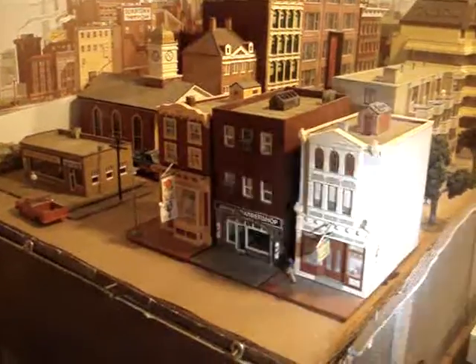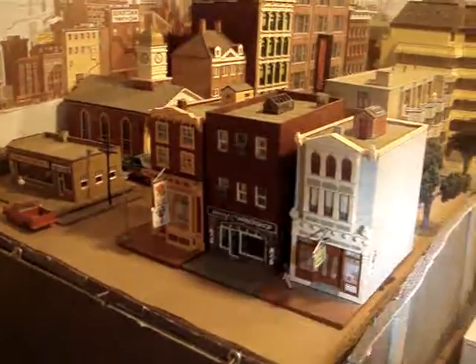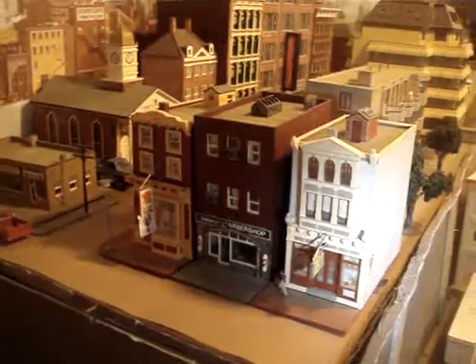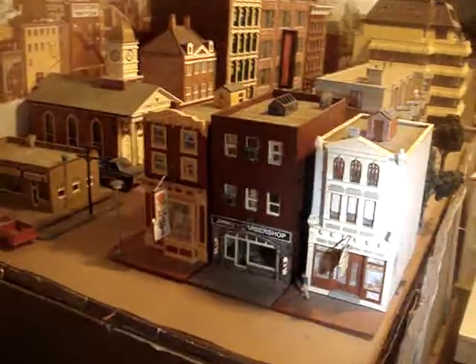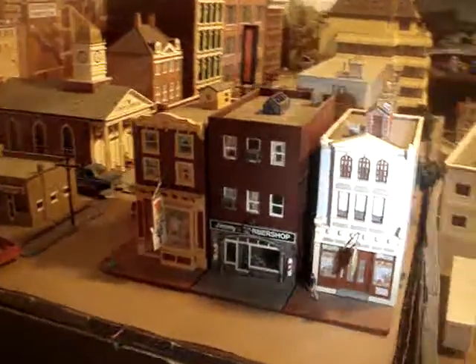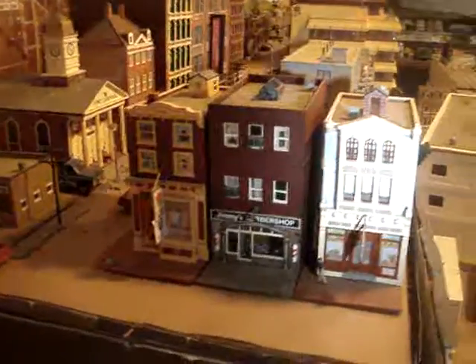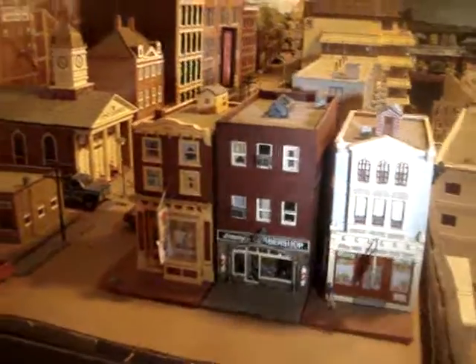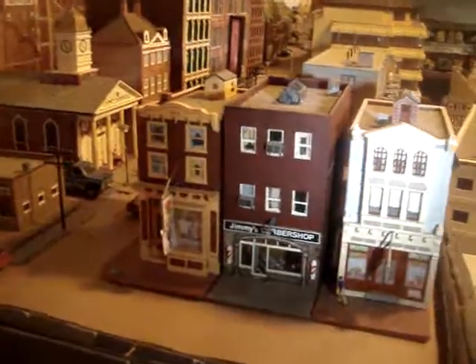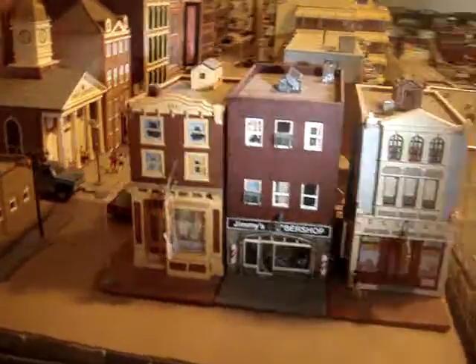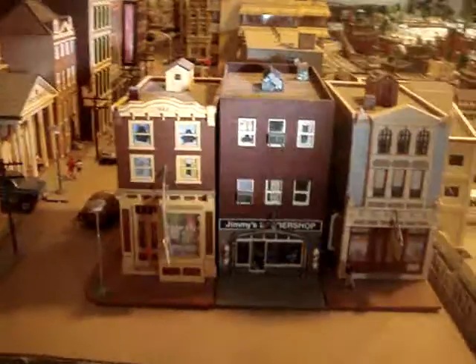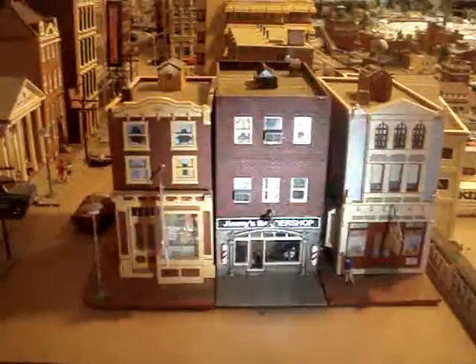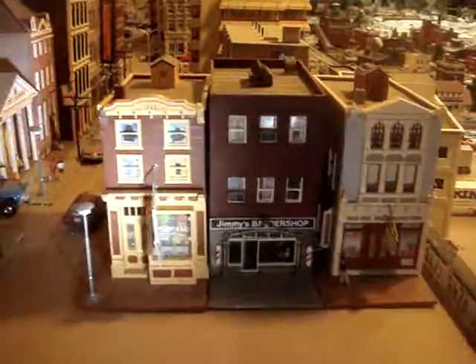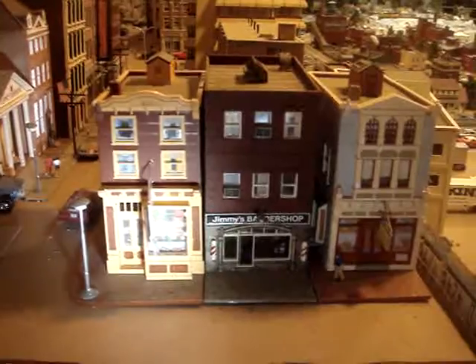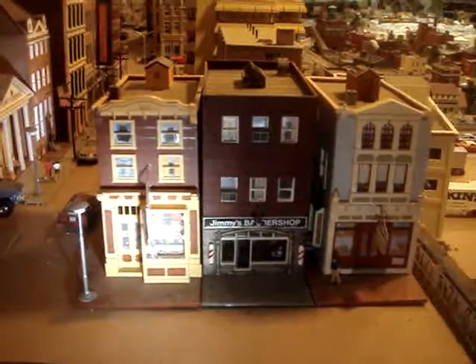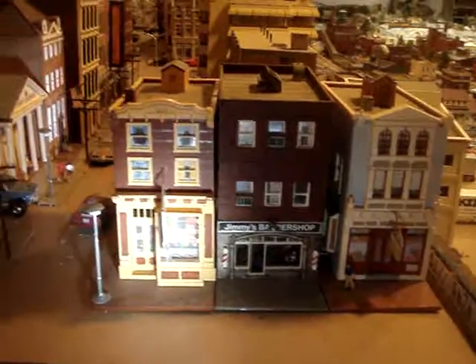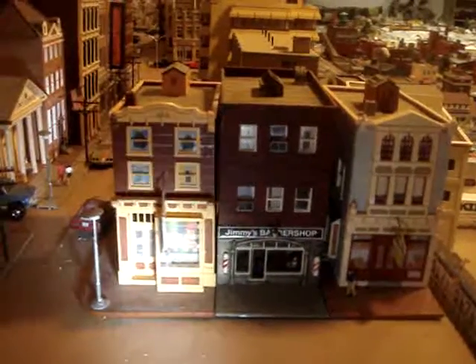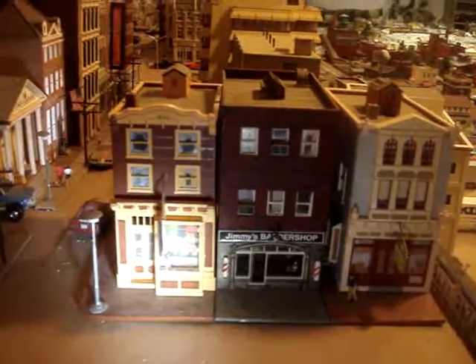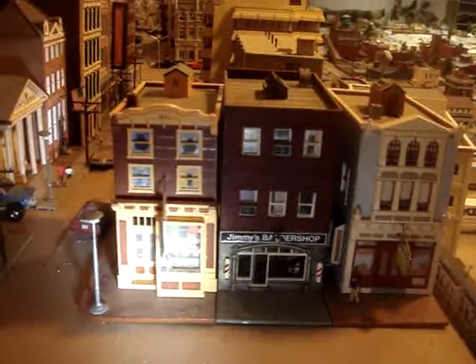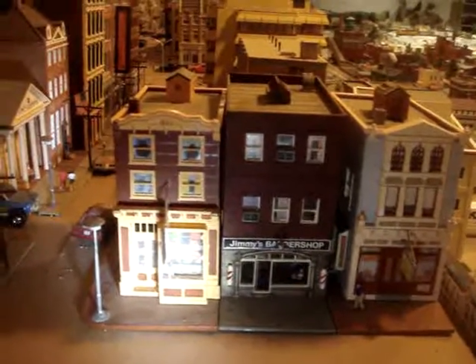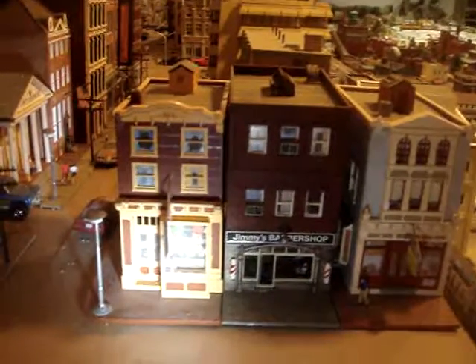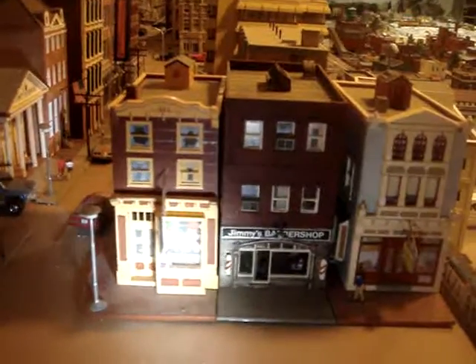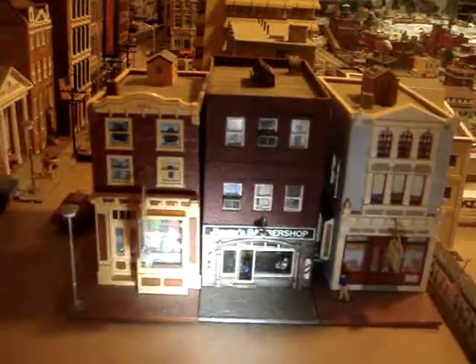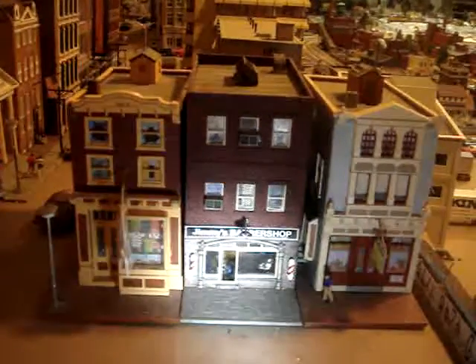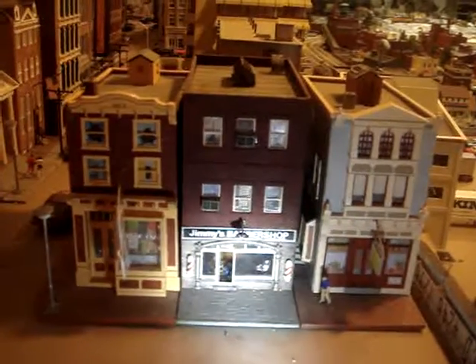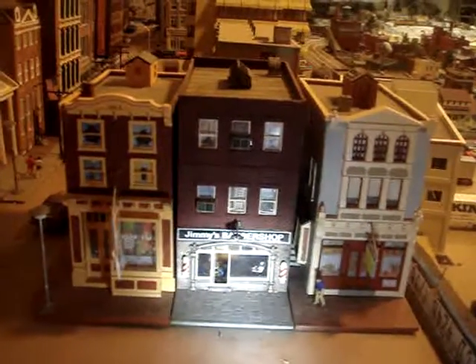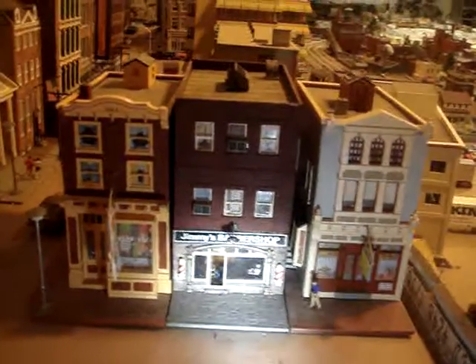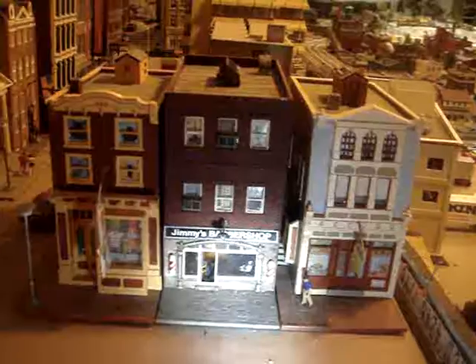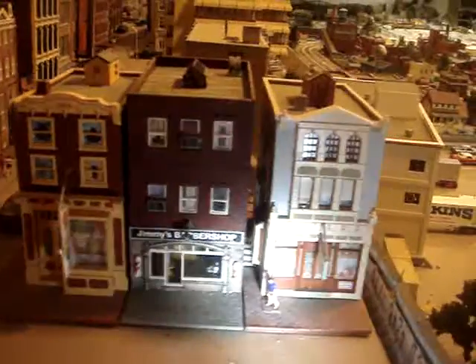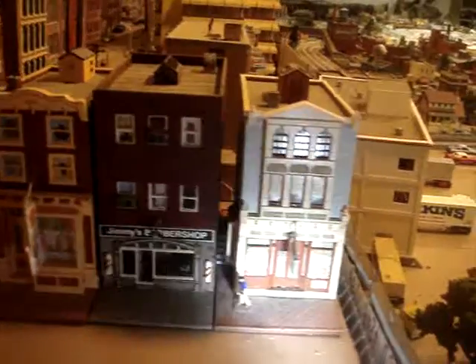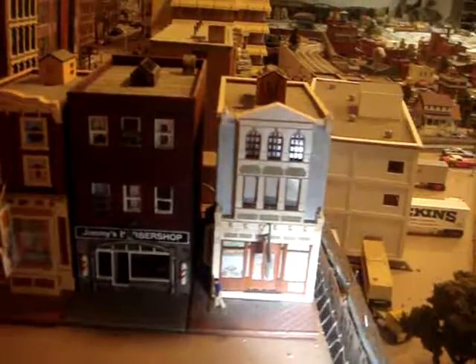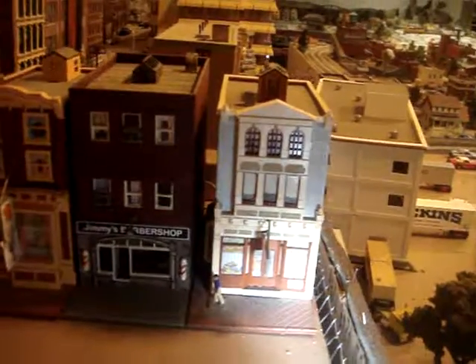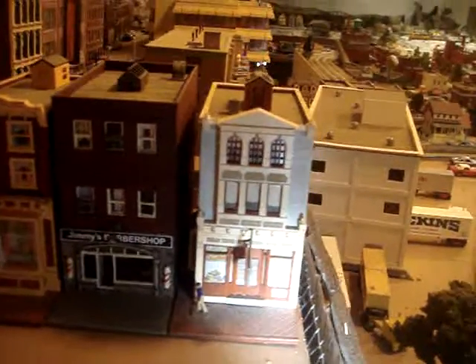Here's another scene from my model railroad layout. We start with three stores: the first one is an antique store, then next to it a barber shop, and next to that a florist.